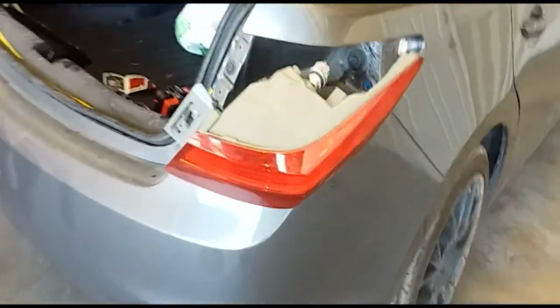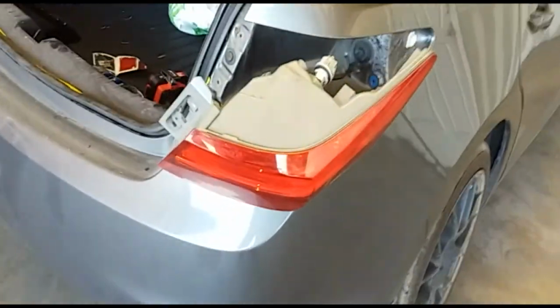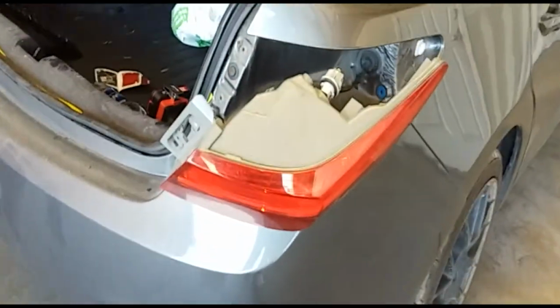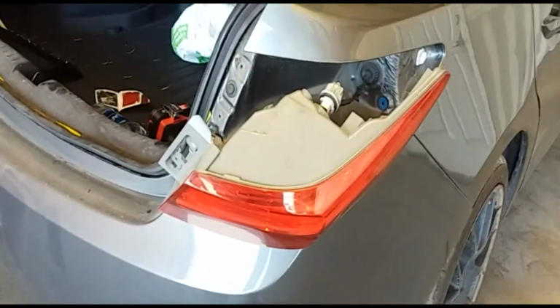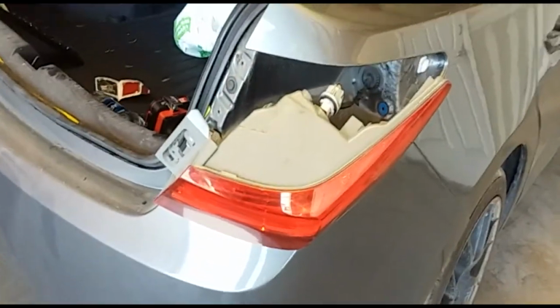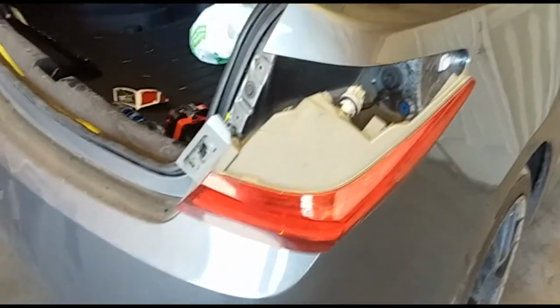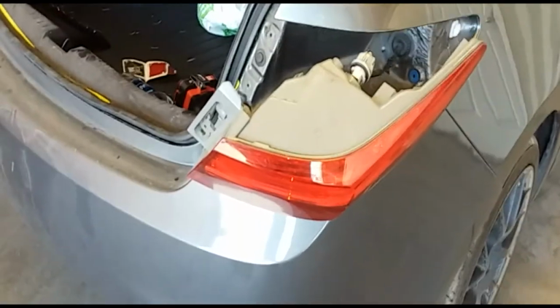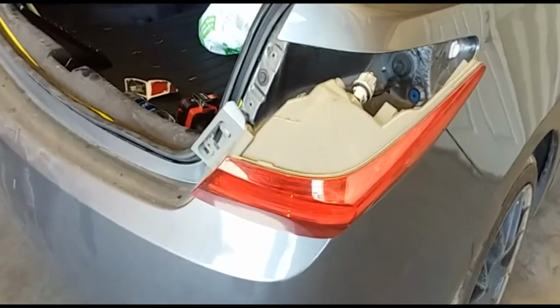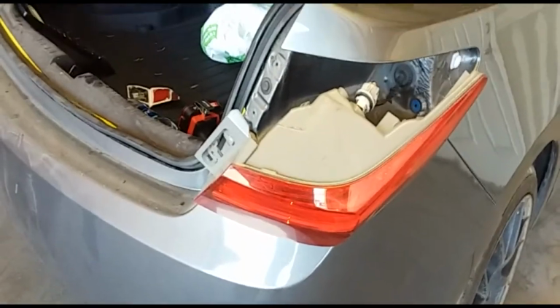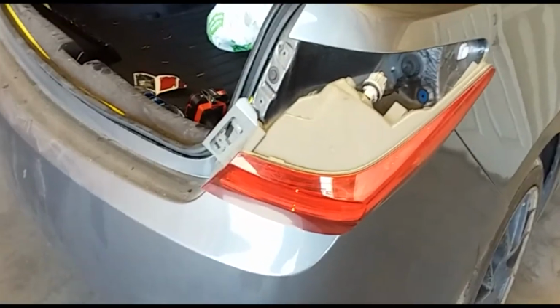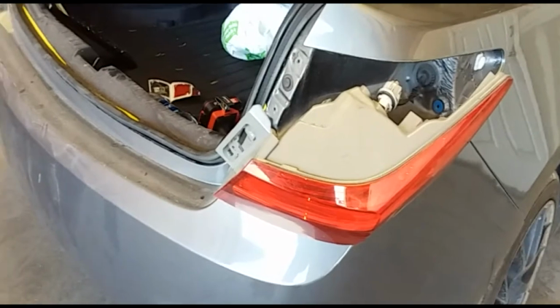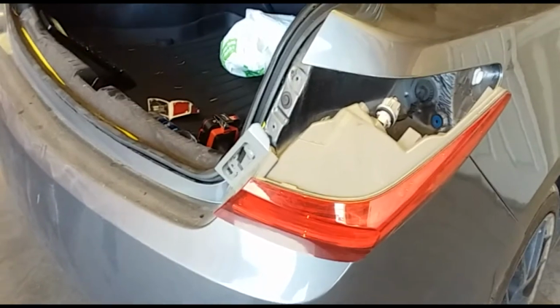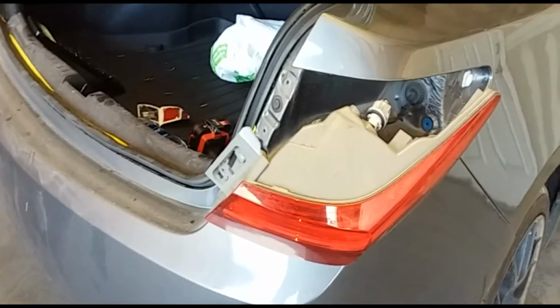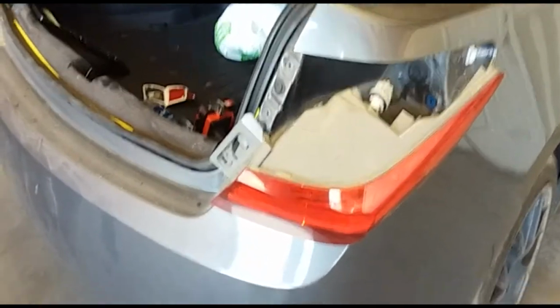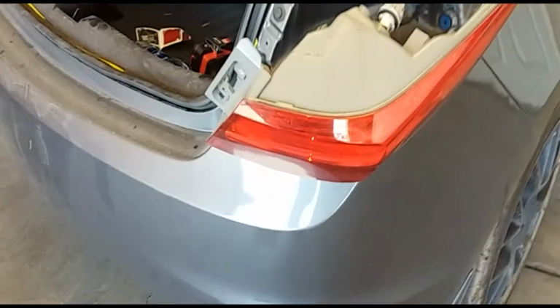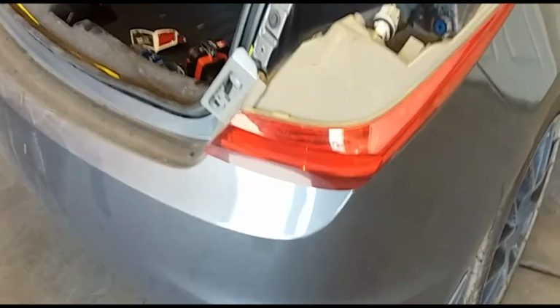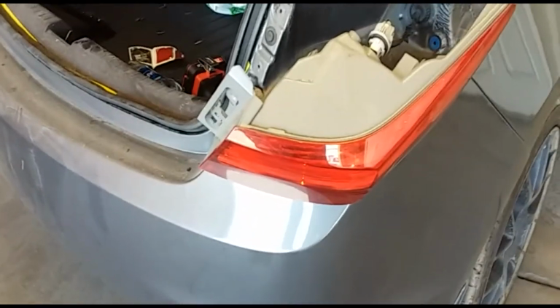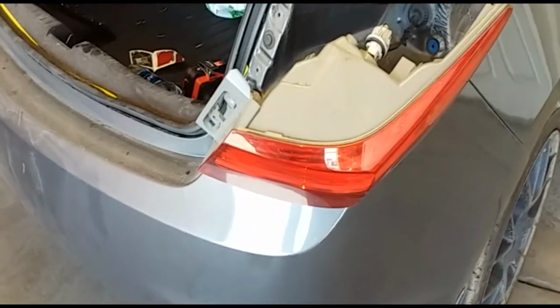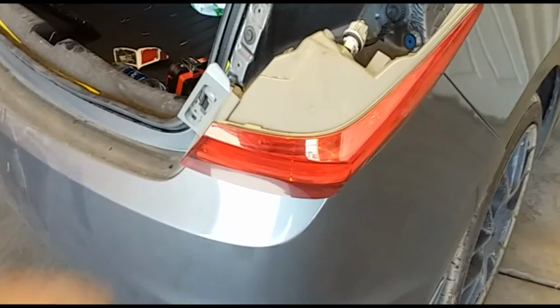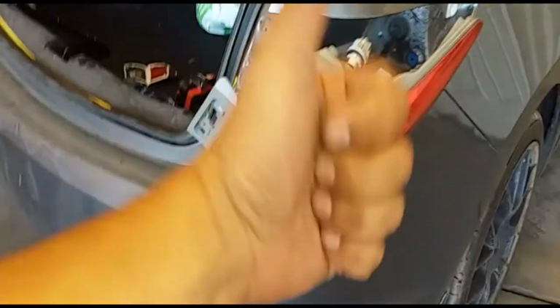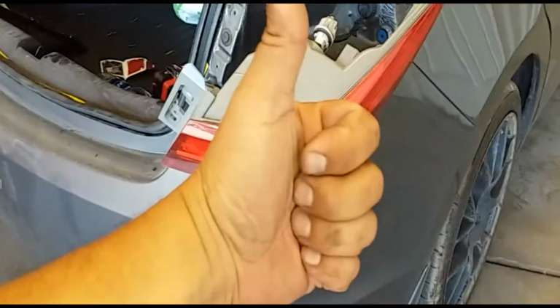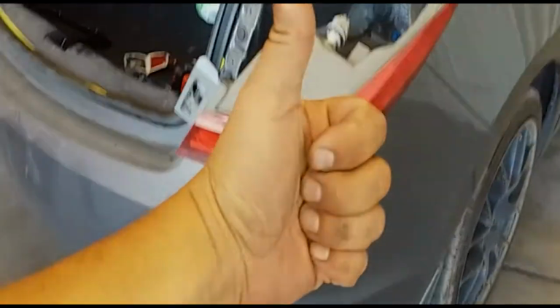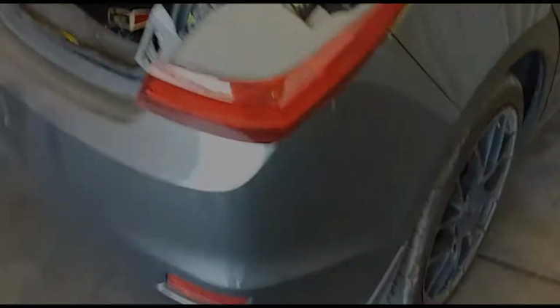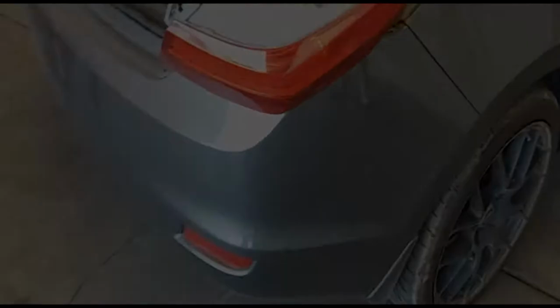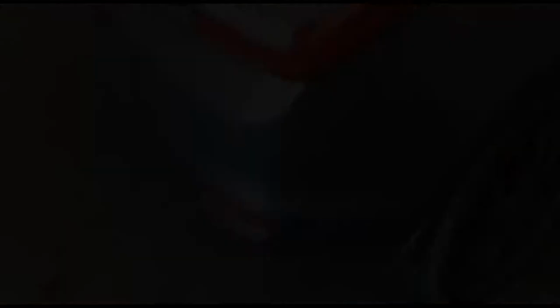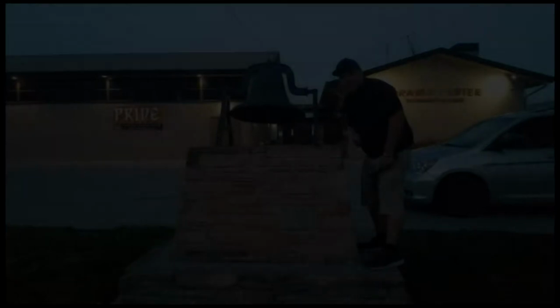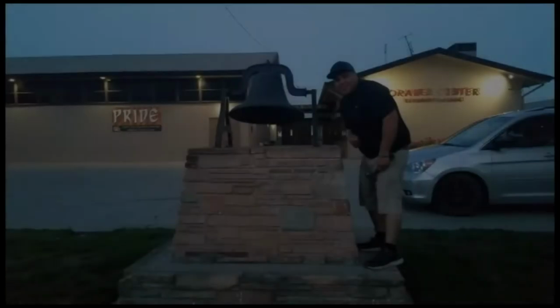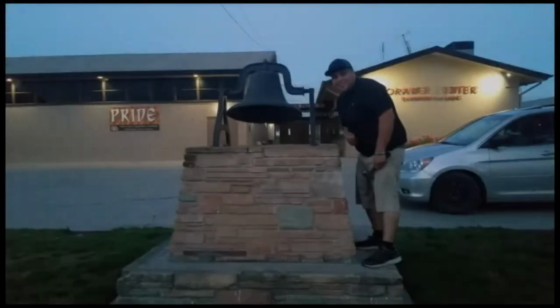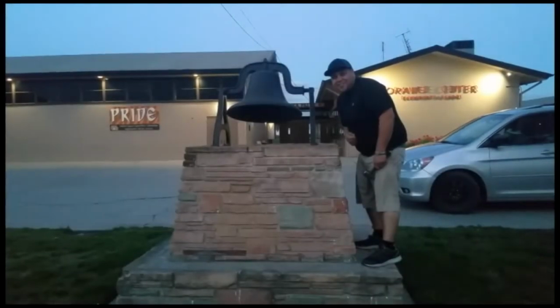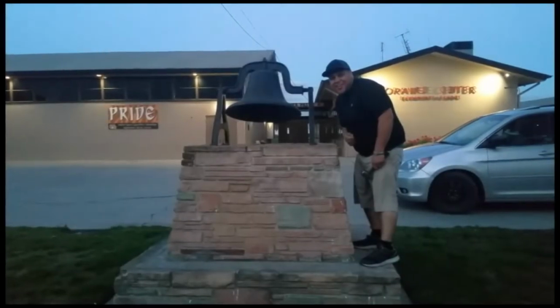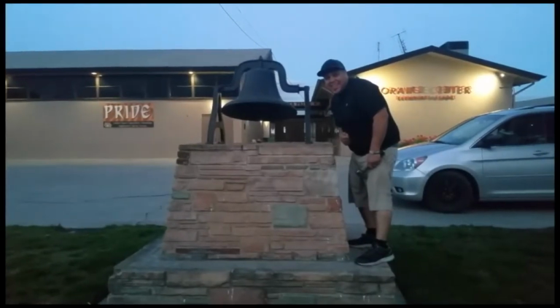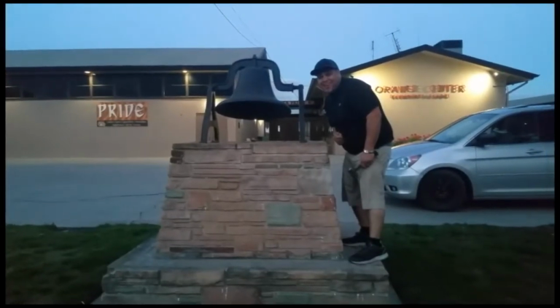And that's how you remove a taillight on a 2014 Acura ILX. Thank you for watching. Please like and subscribe, and don't forget to hit that bell.